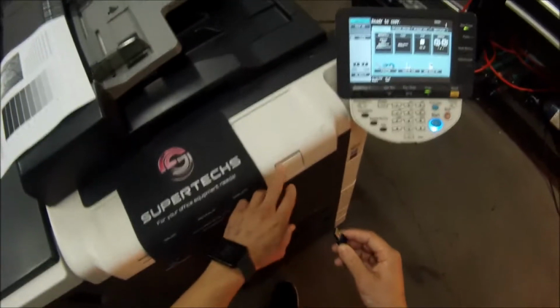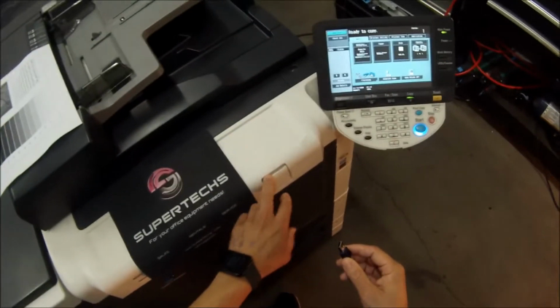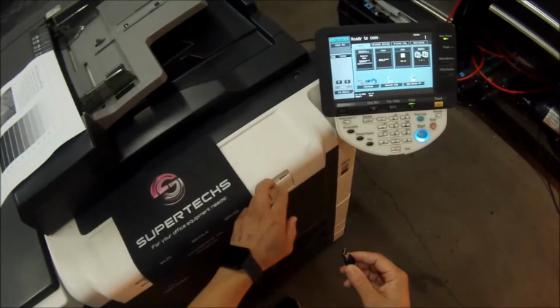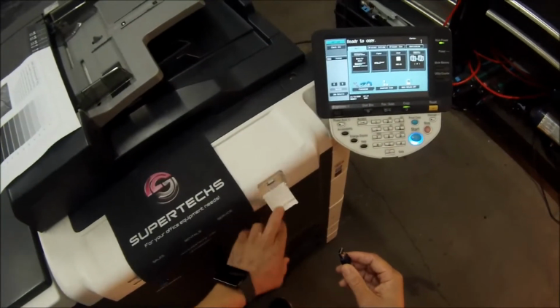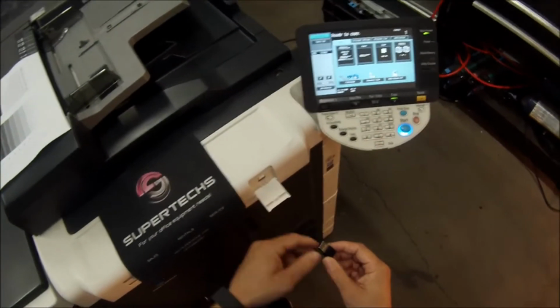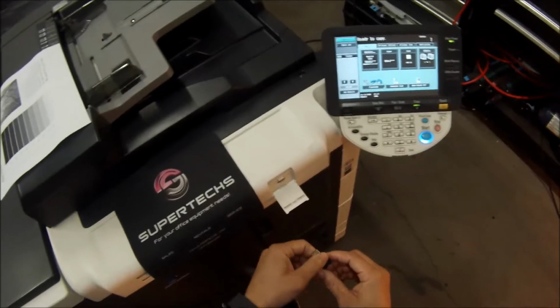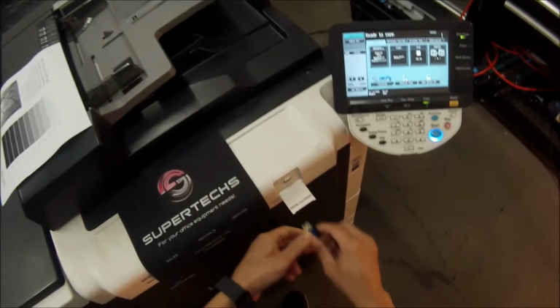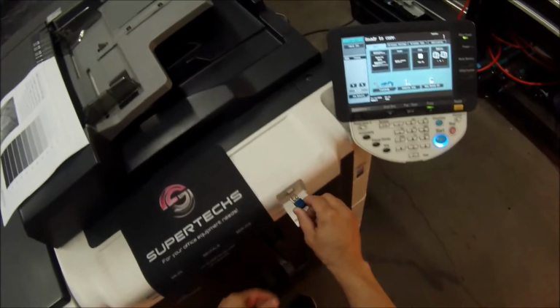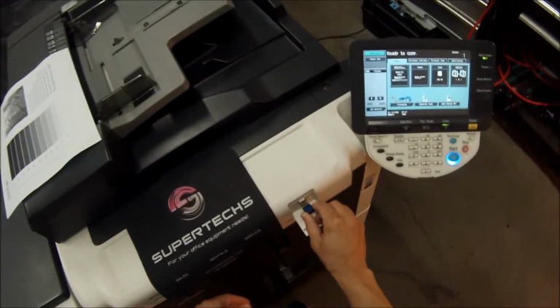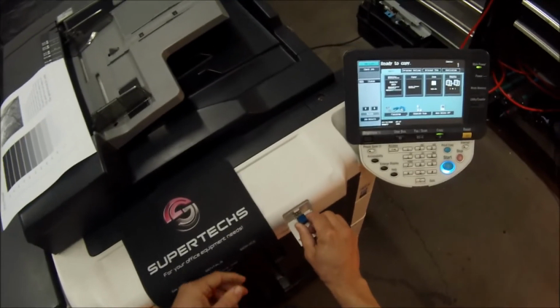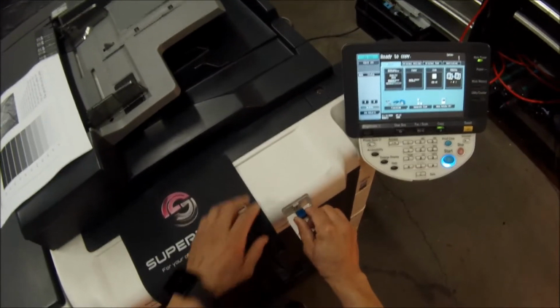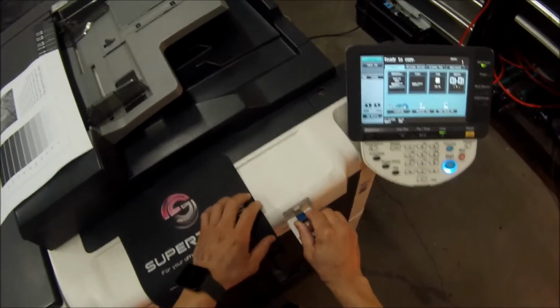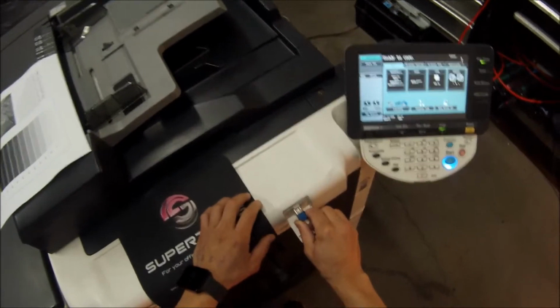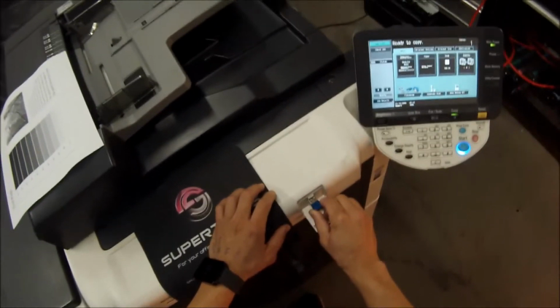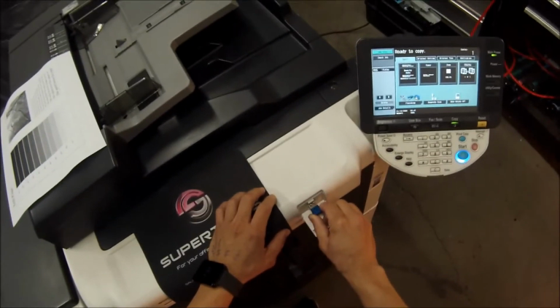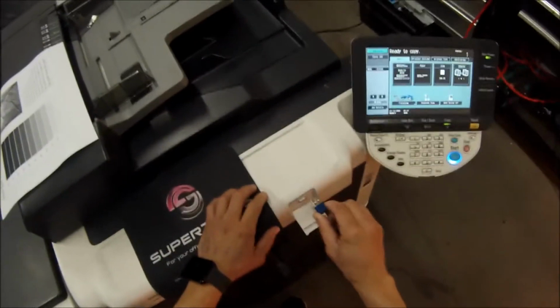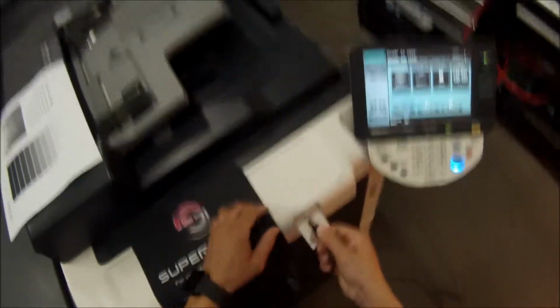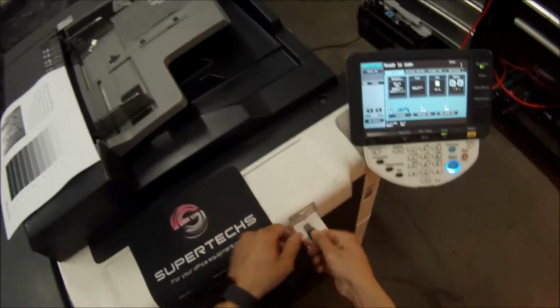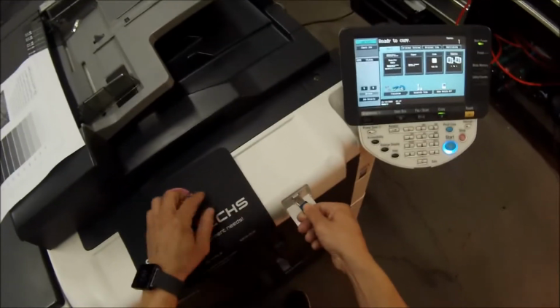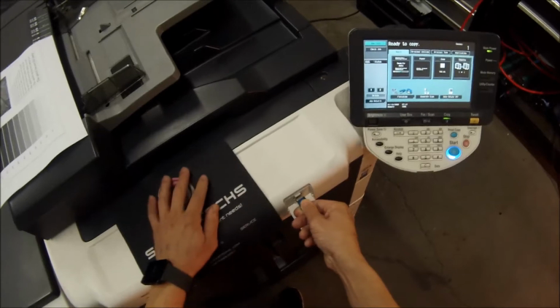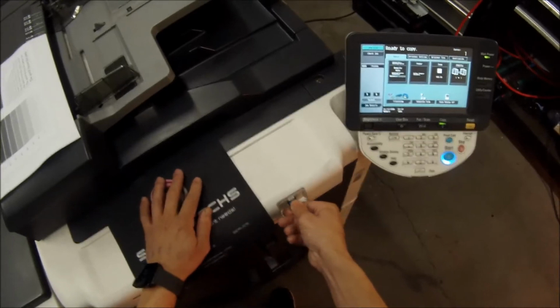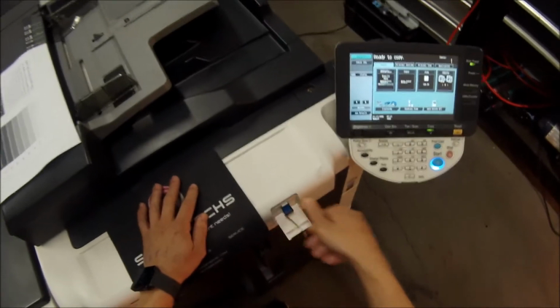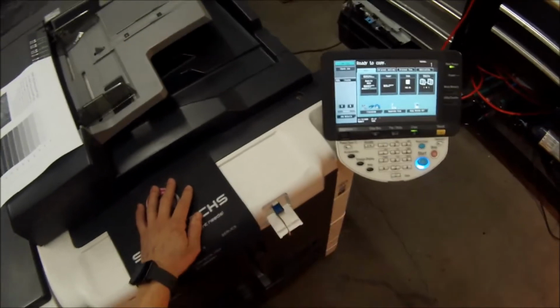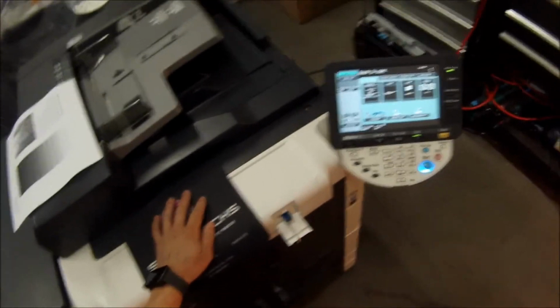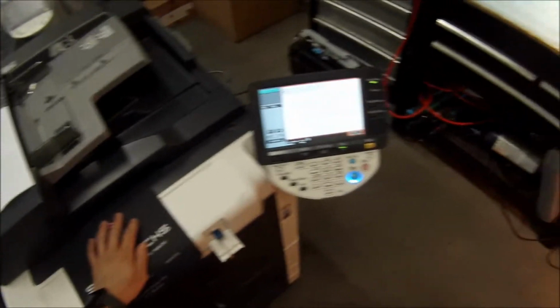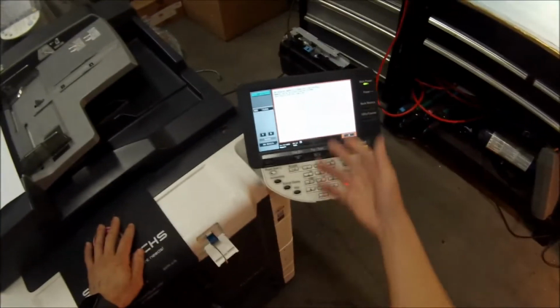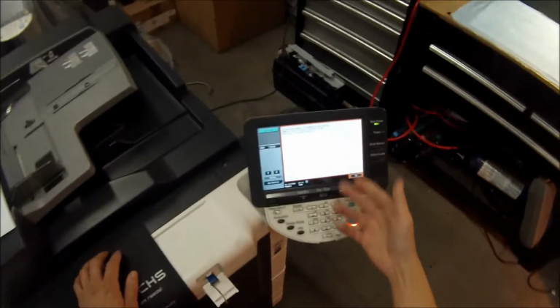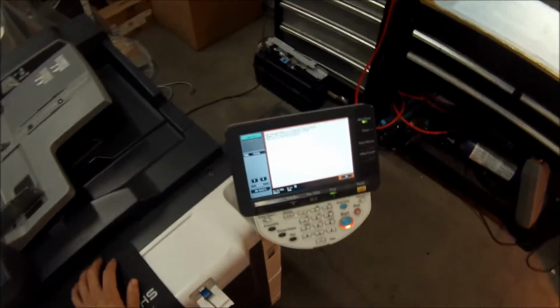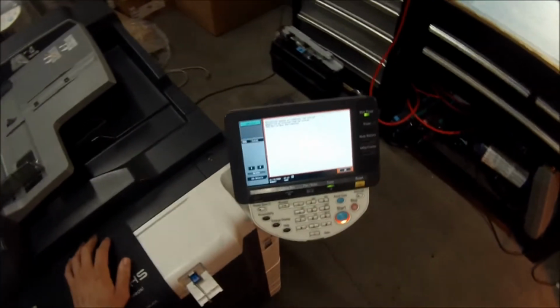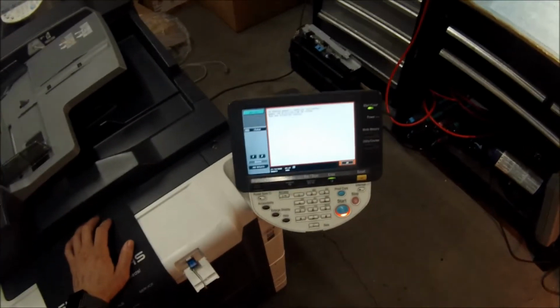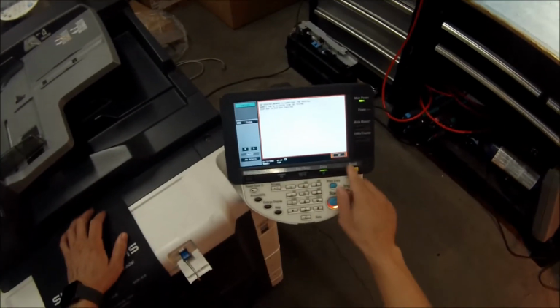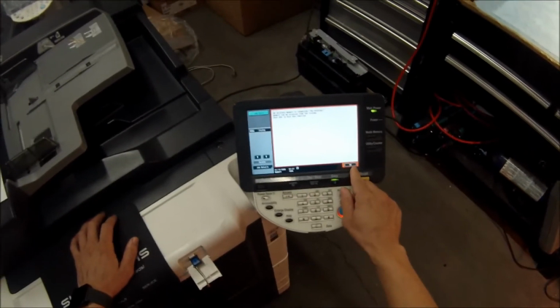First thing you want to do, flip down this flap here, insert the flash drive, and if it doesn't fit, flip it over. Put it in, wait for the prompt, and hit OK.